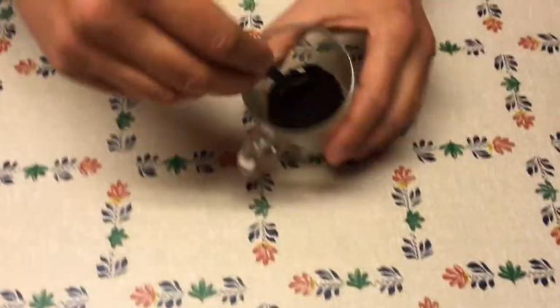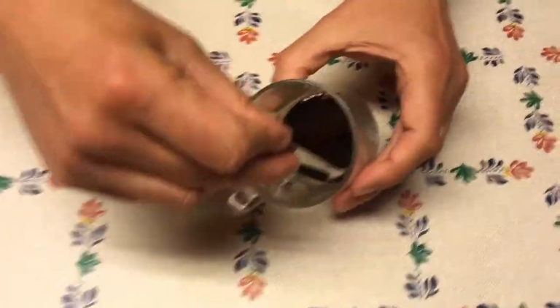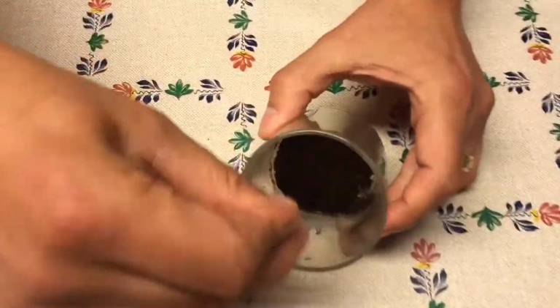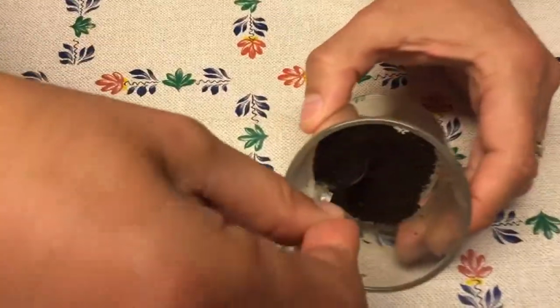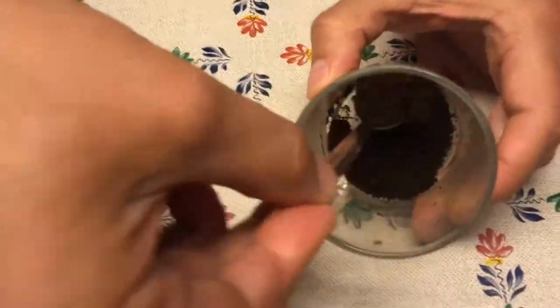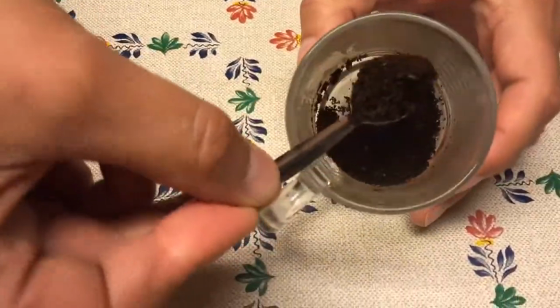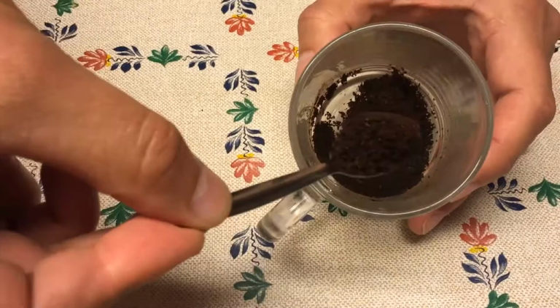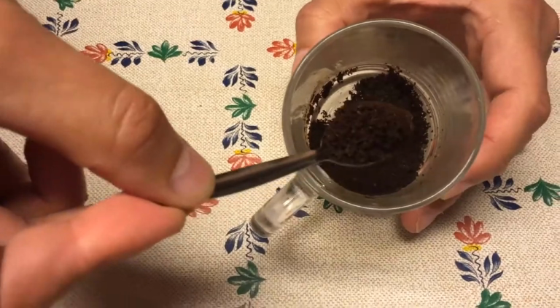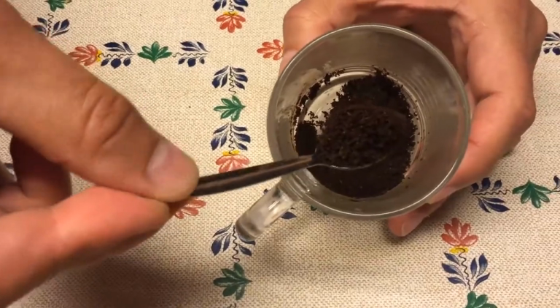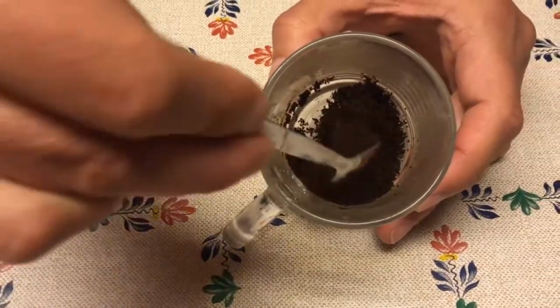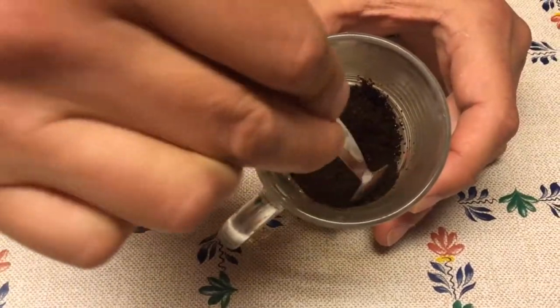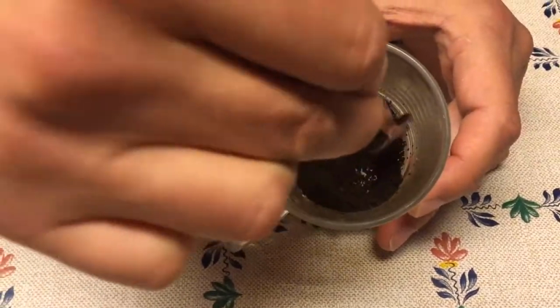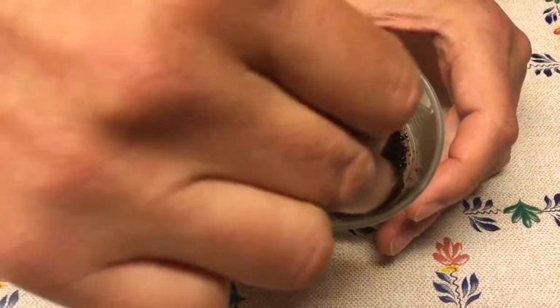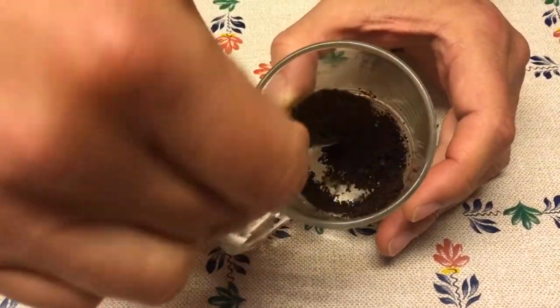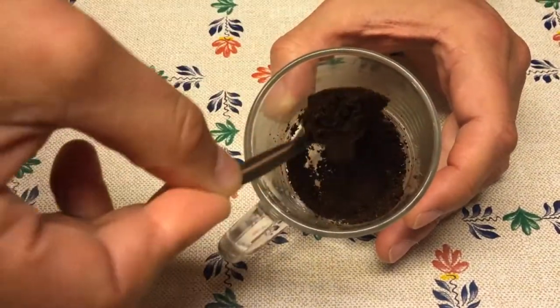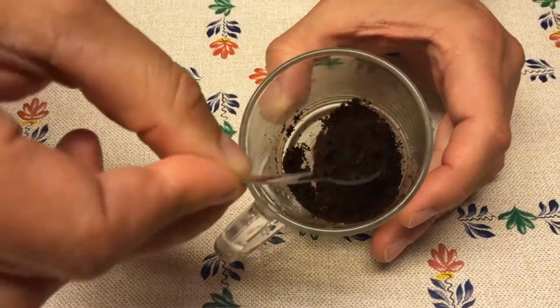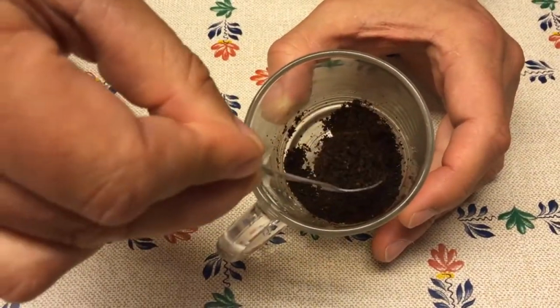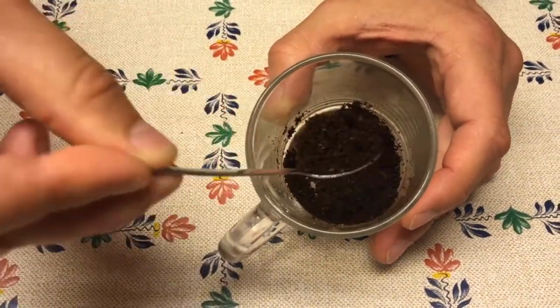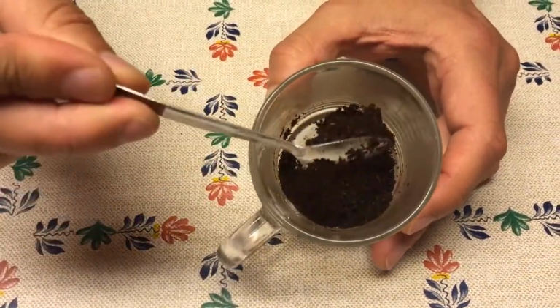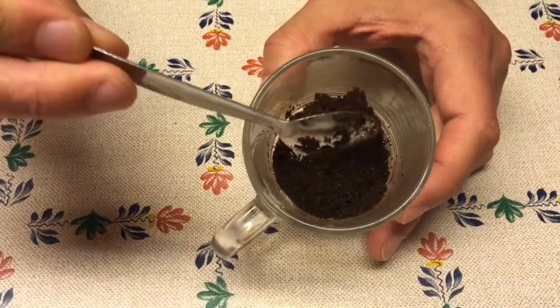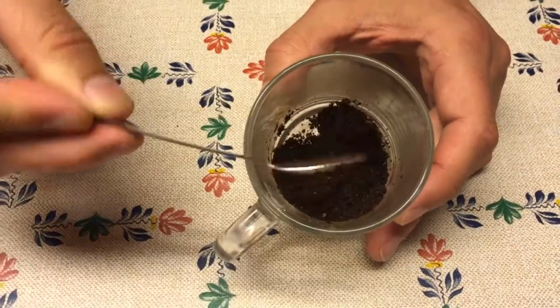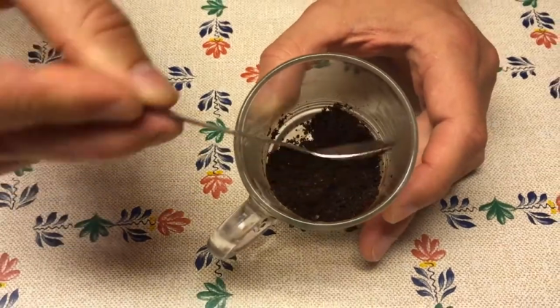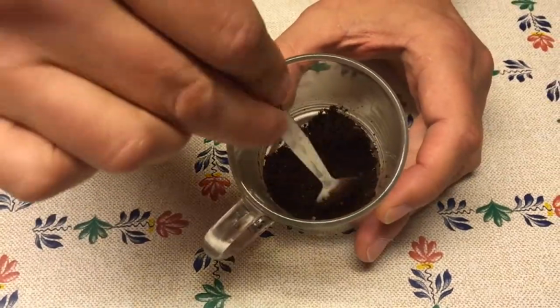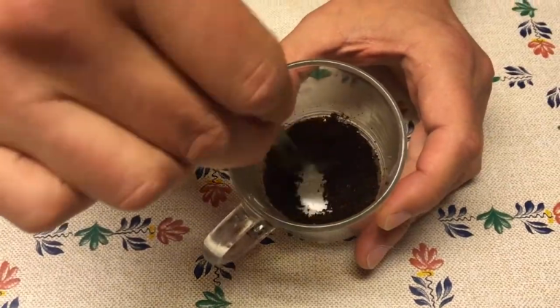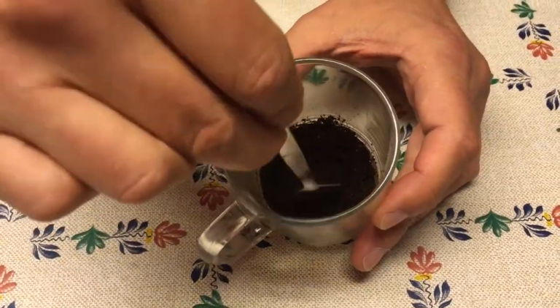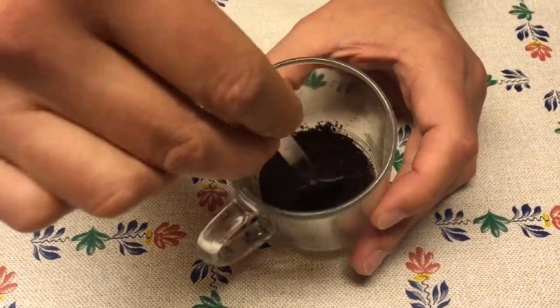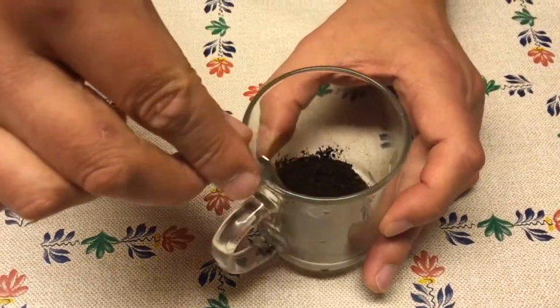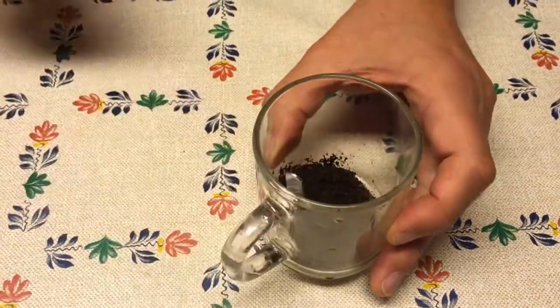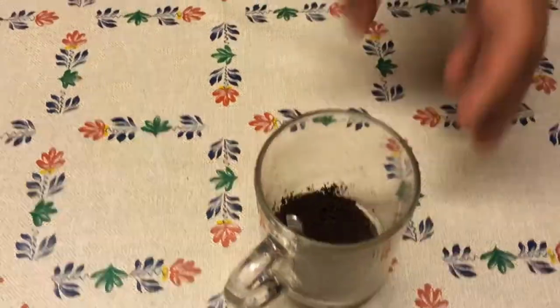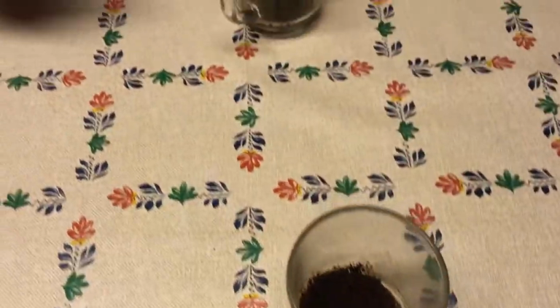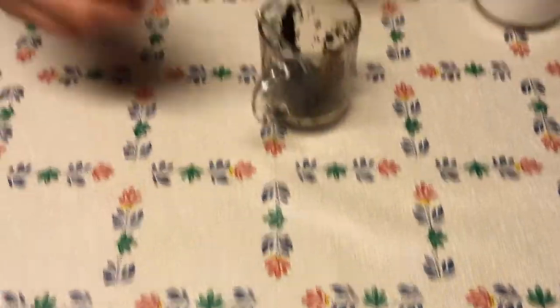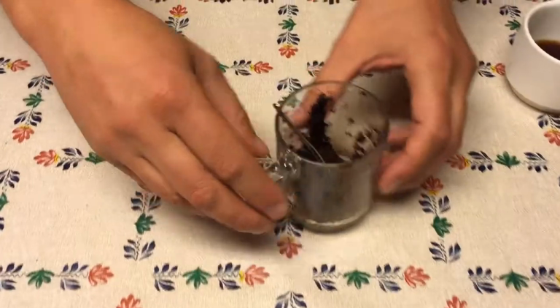Here we have a different type of coffee, coming from the cafetiere. It's a little bit wetter than the other one, but it's still sort of falling apart, so this one is also not wet enough to use in the Grow Kit.